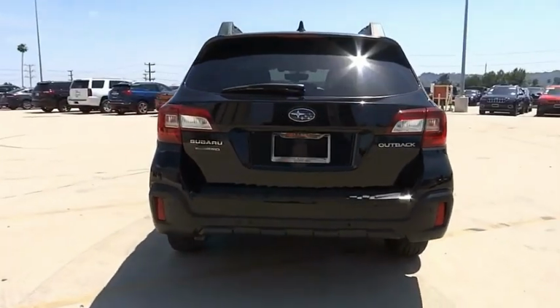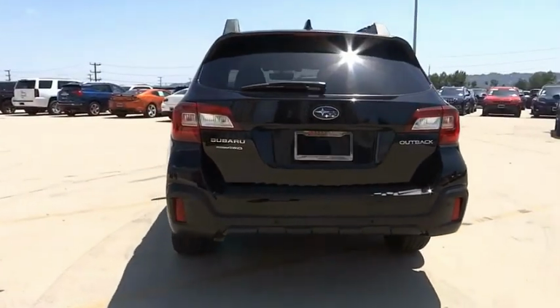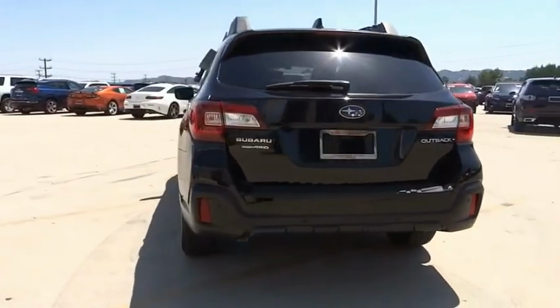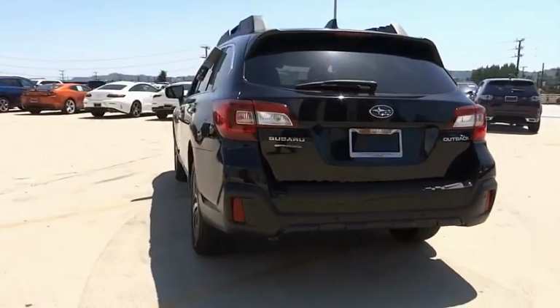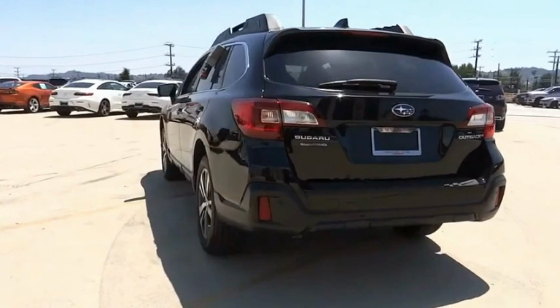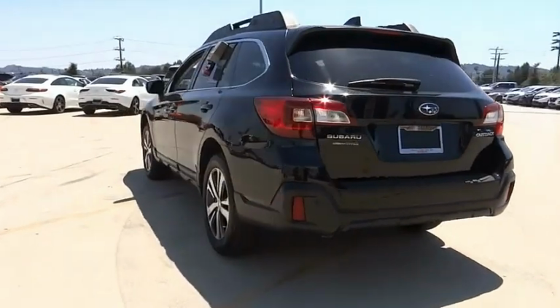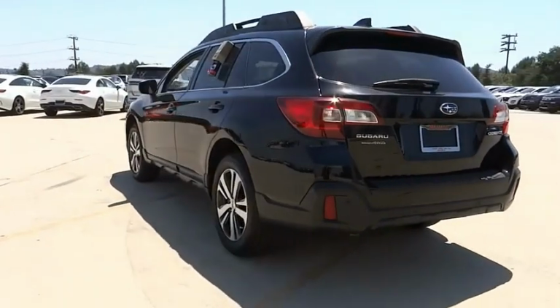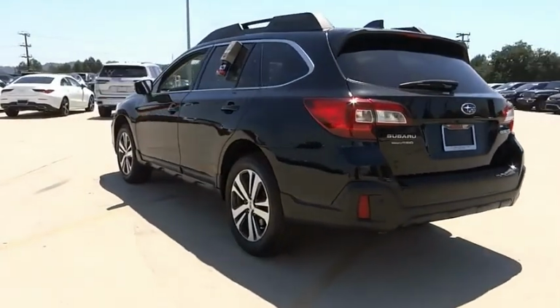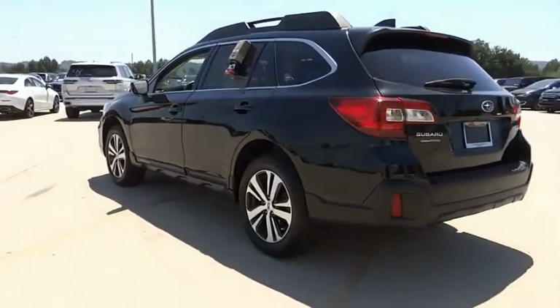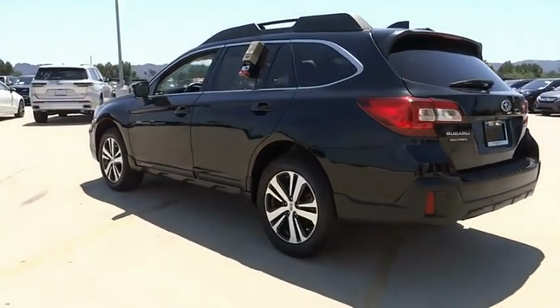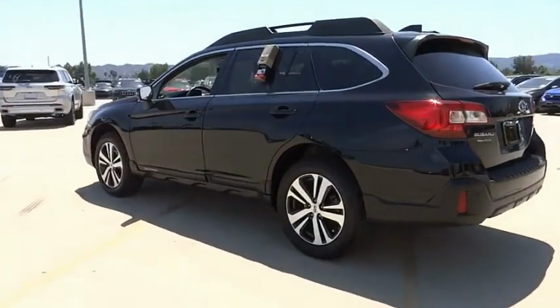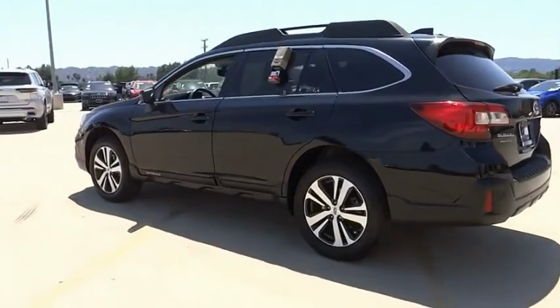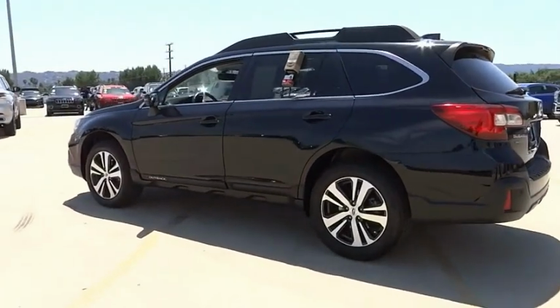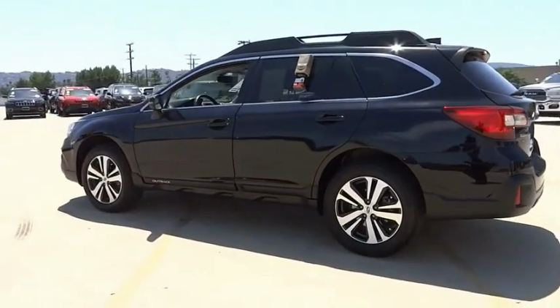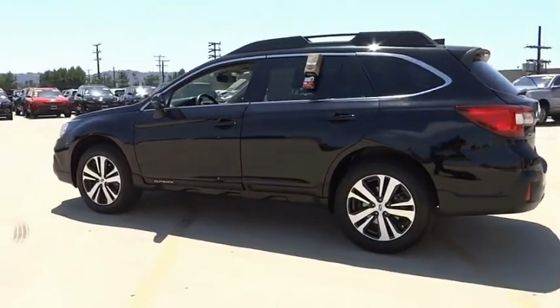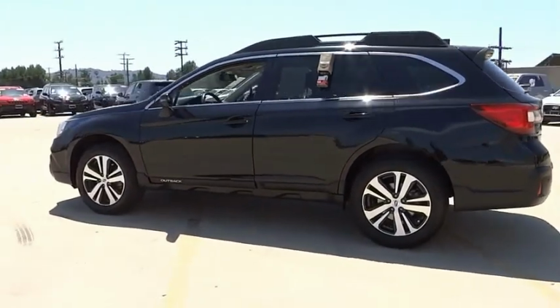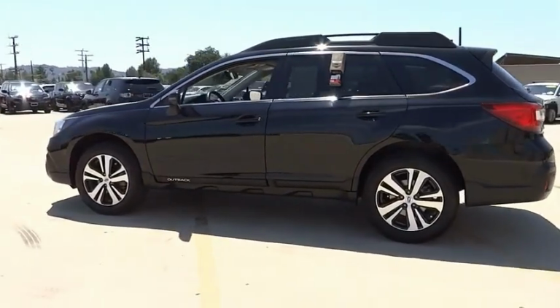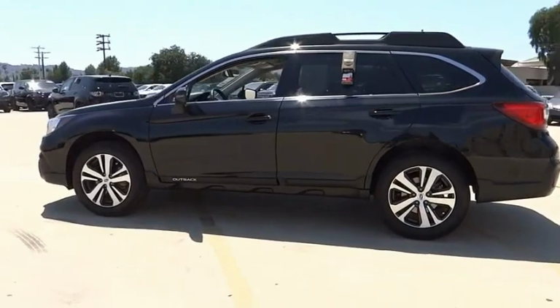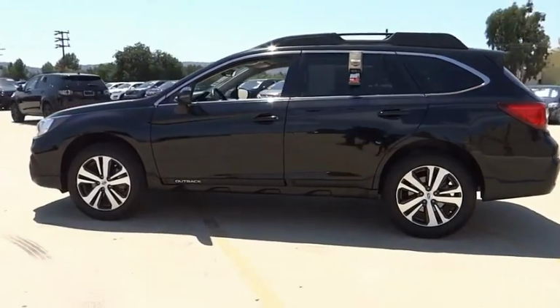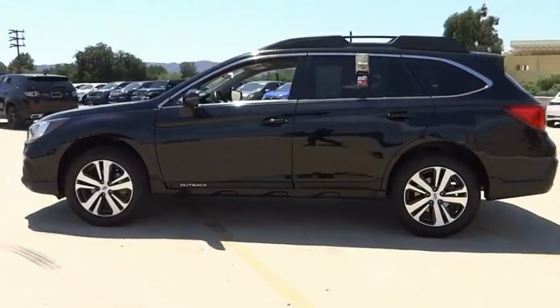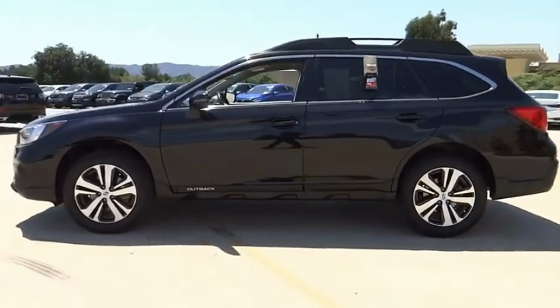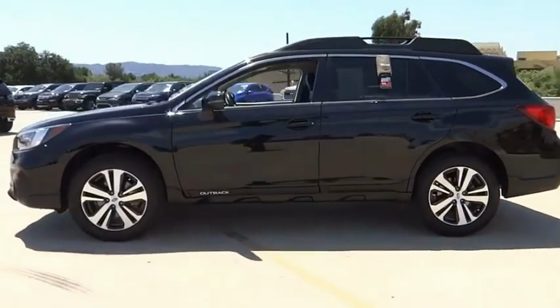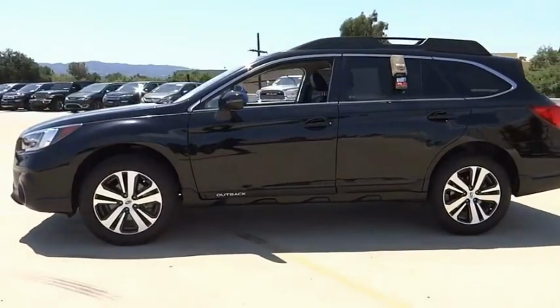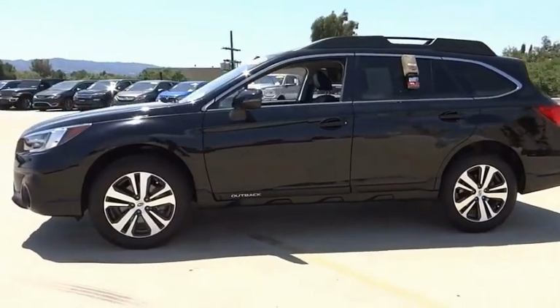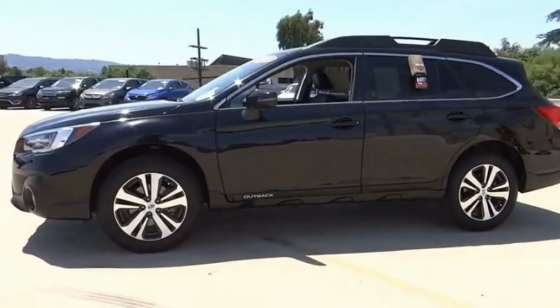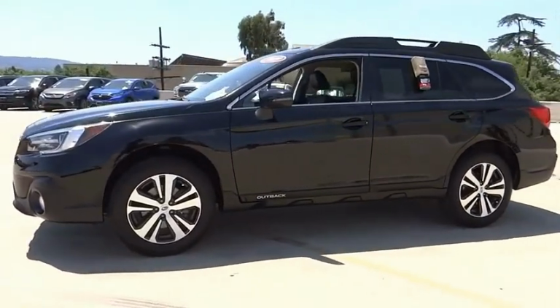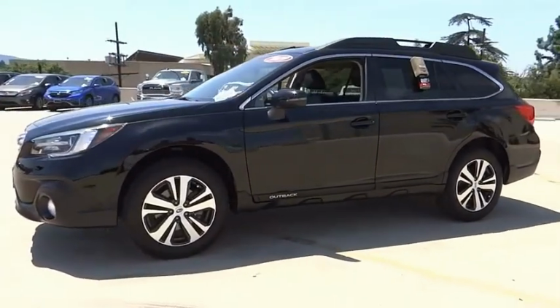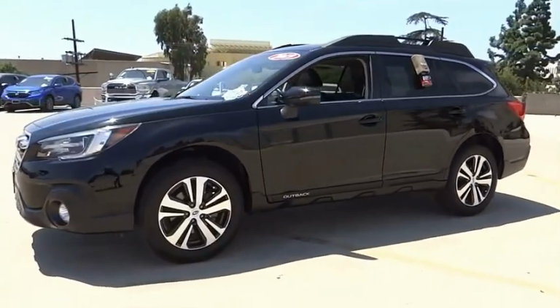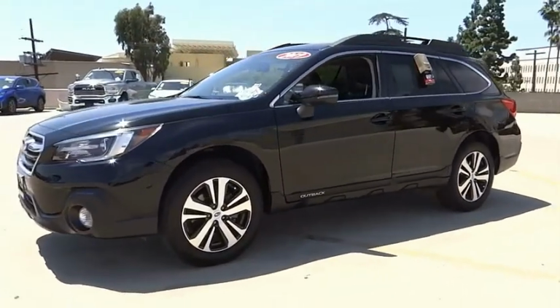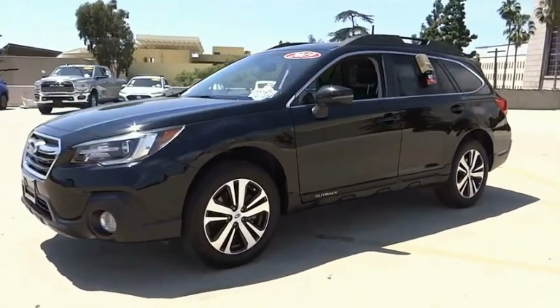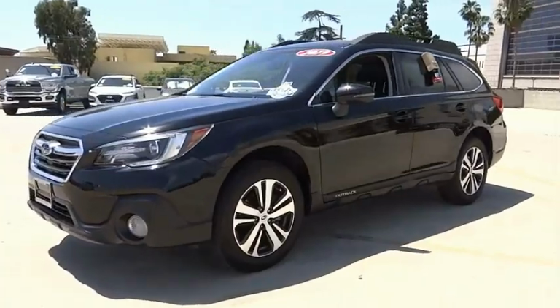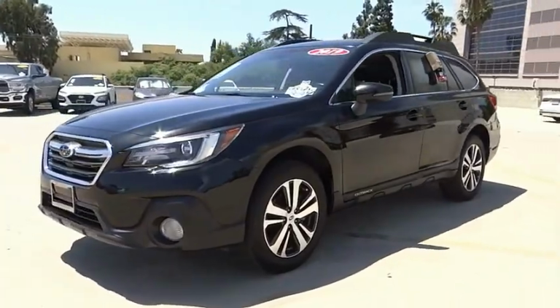This vehicle has less than 25,000 miles. Here are some of this vehicle's great options: electronic stability control, alloy wheels, power liftgate, brake assist, traction control, remote keyless entry.